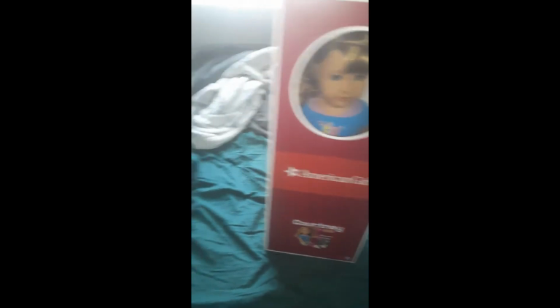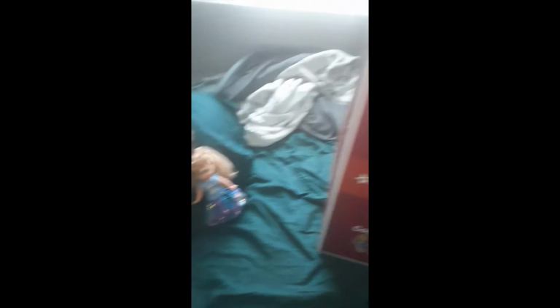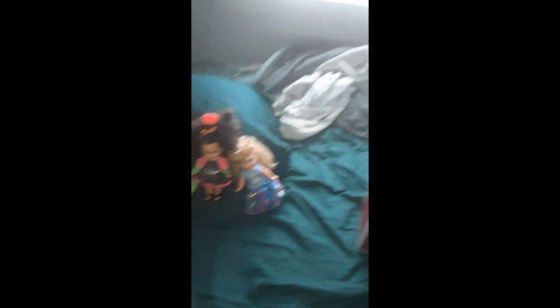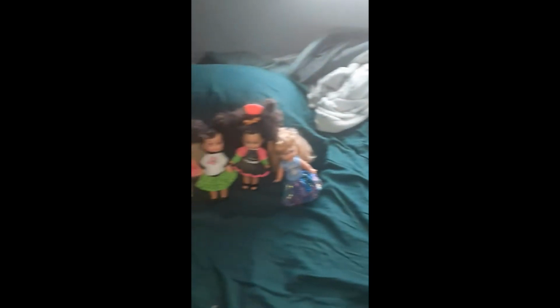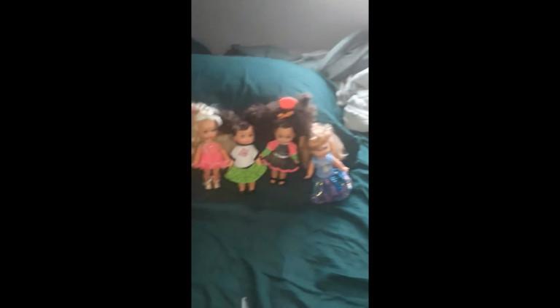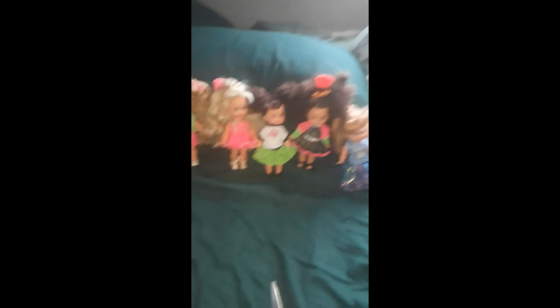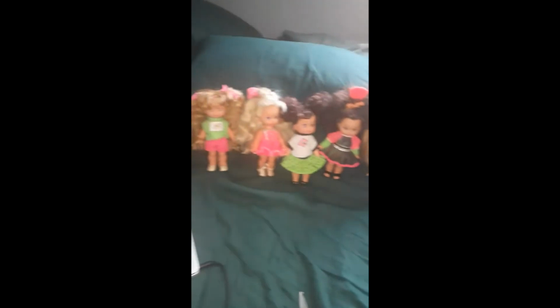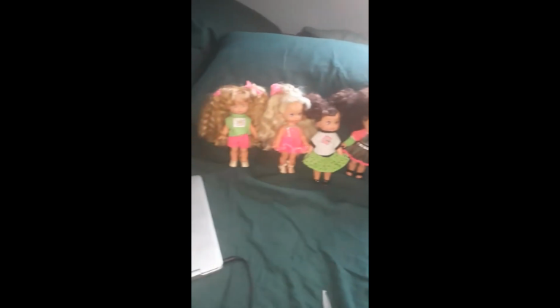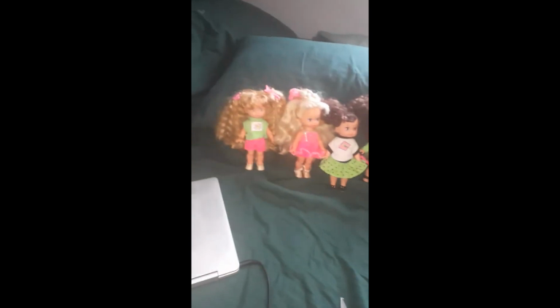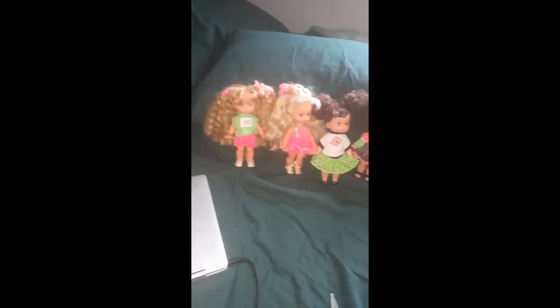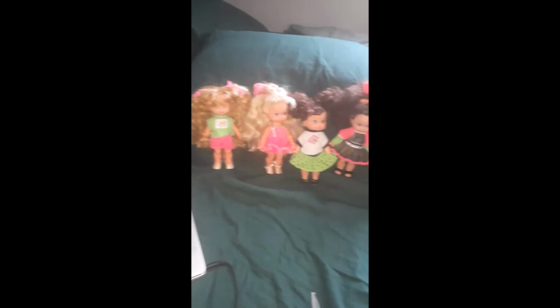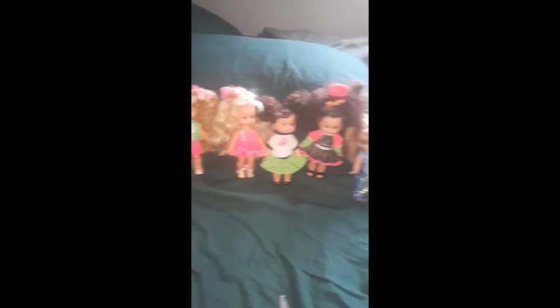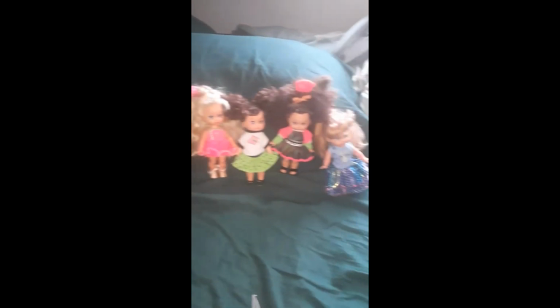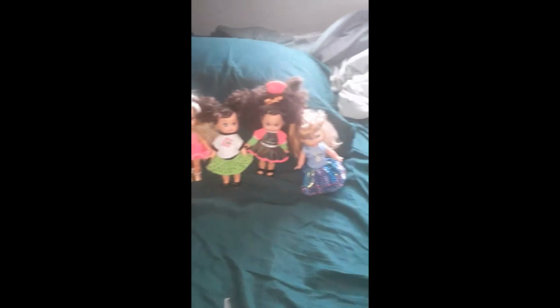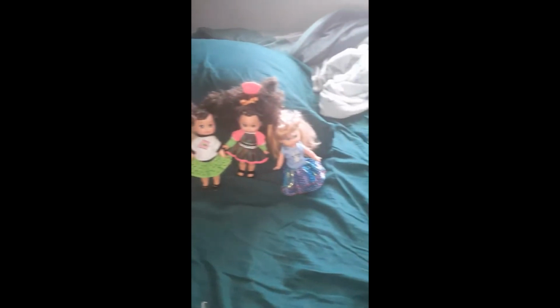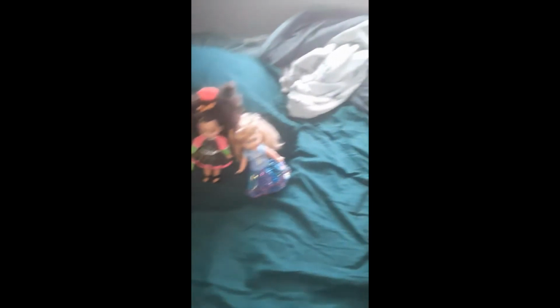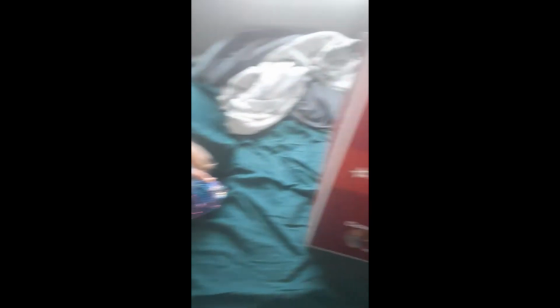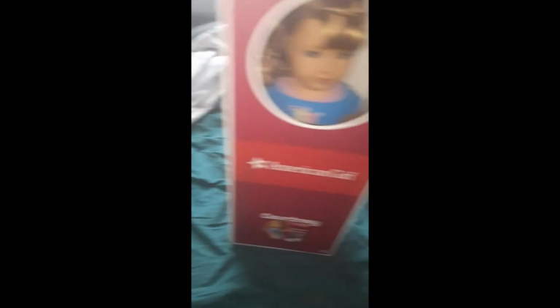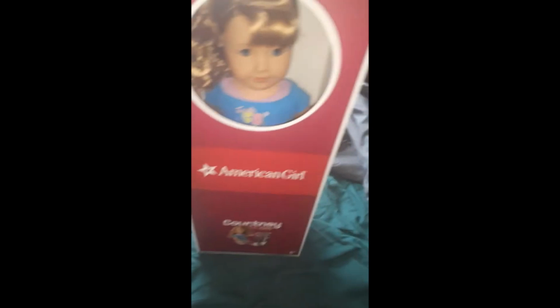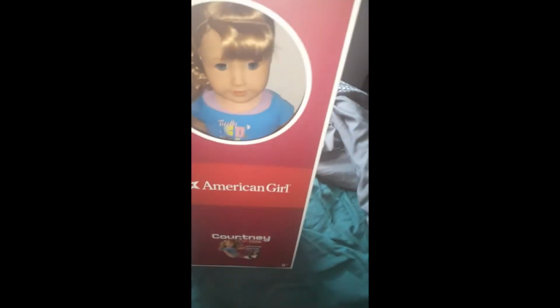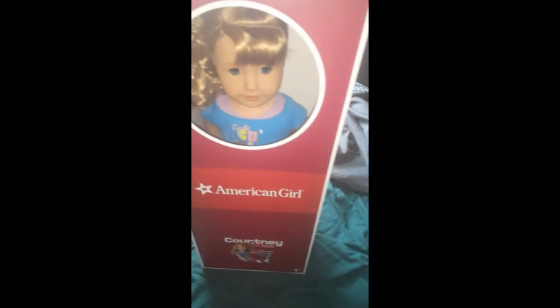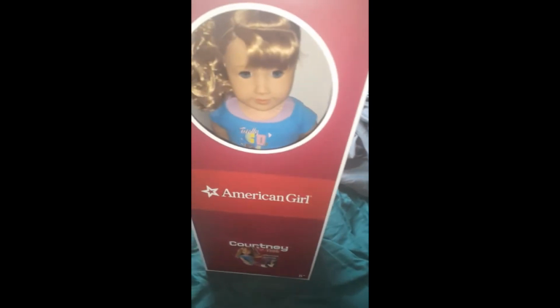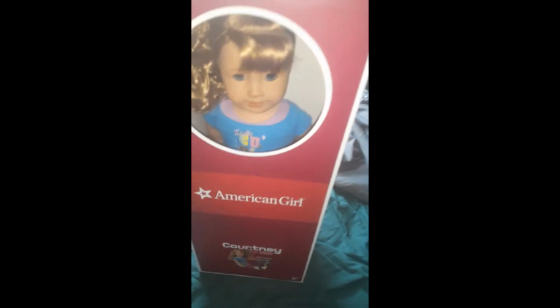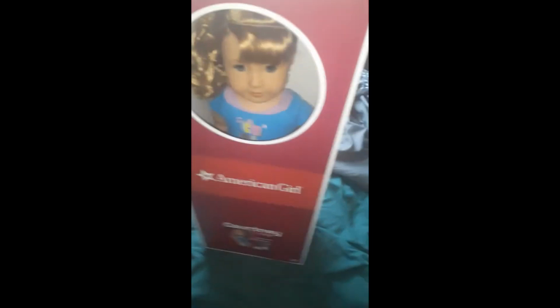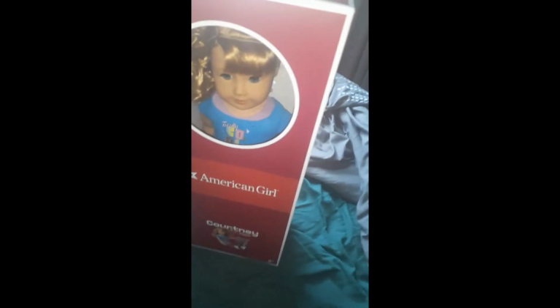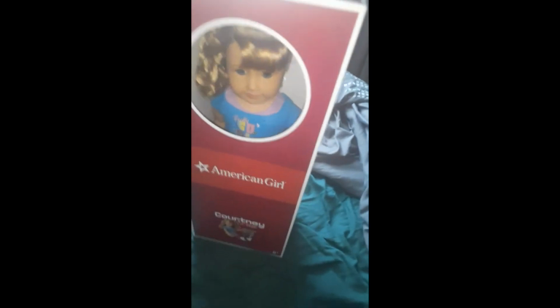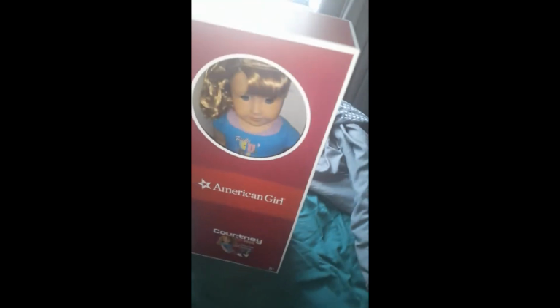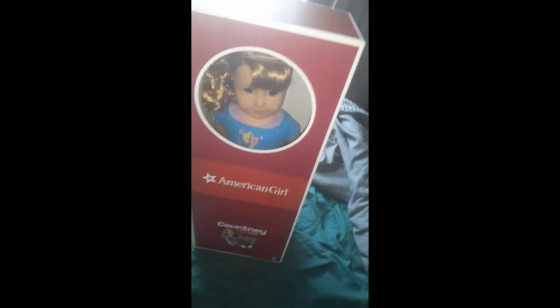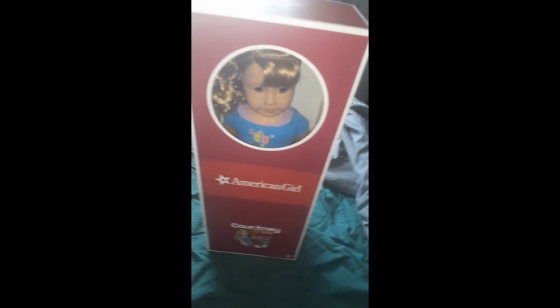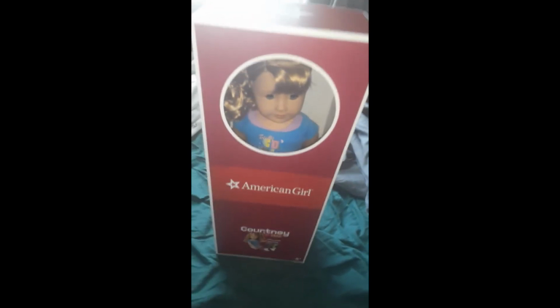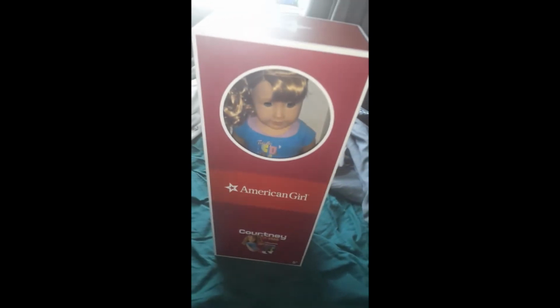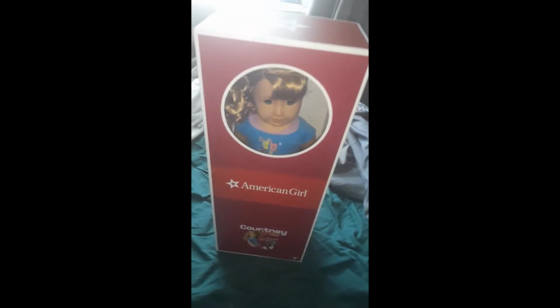And joining us today are actual dolls from the 80s, because I'm going to pretend that these are Courtney's. So that'll be cute.